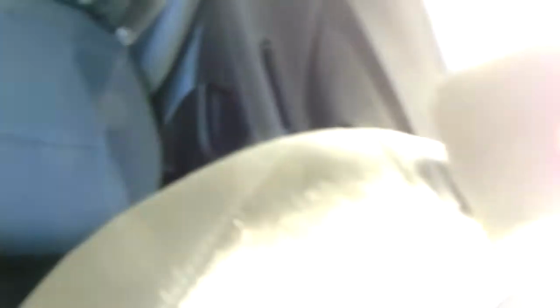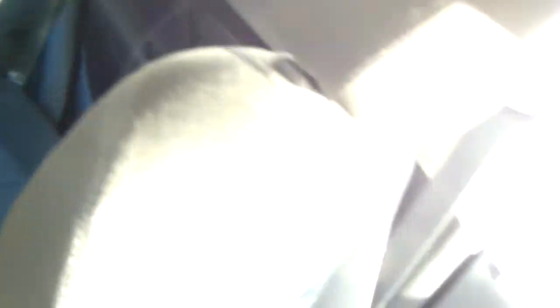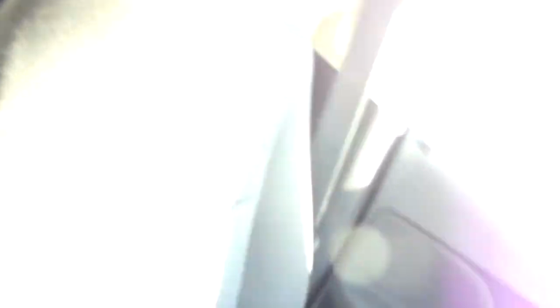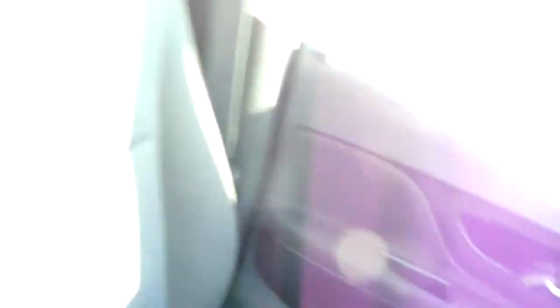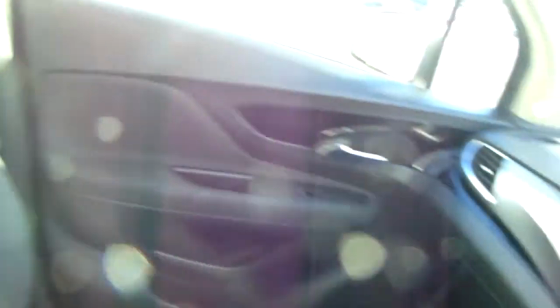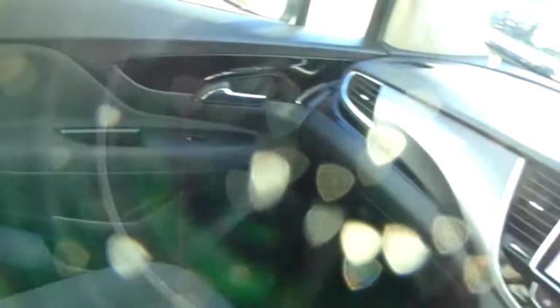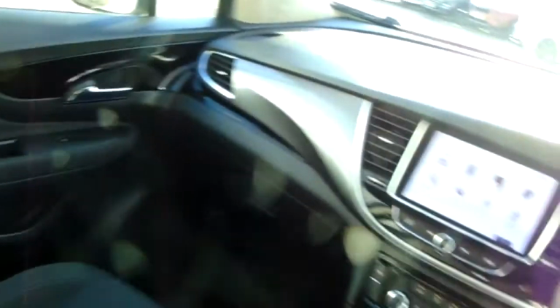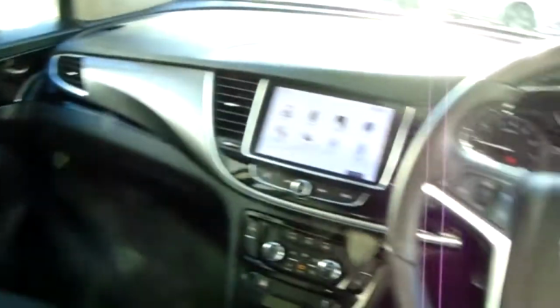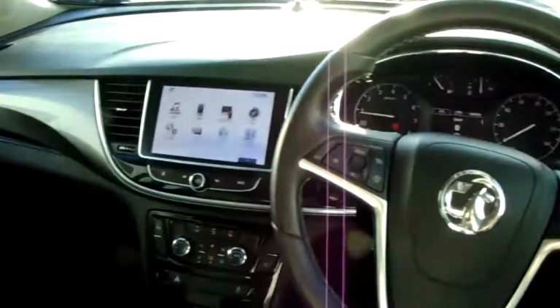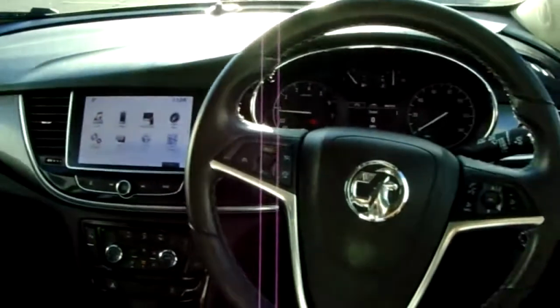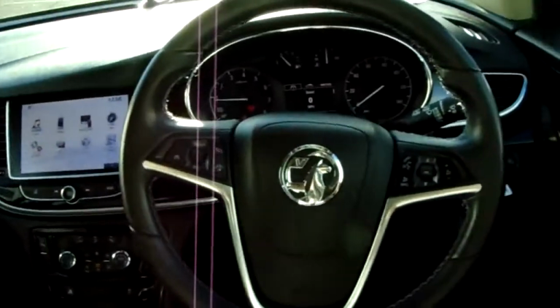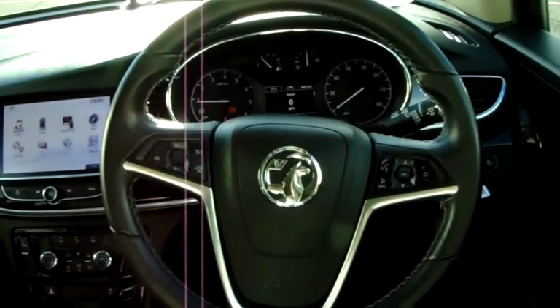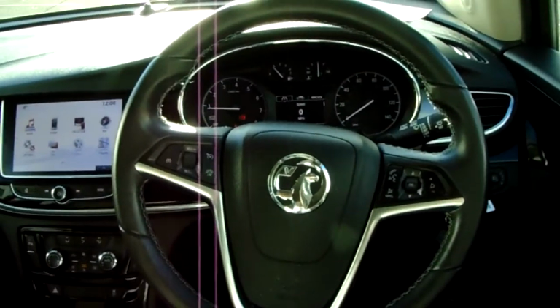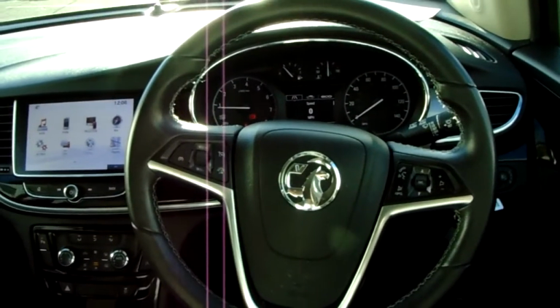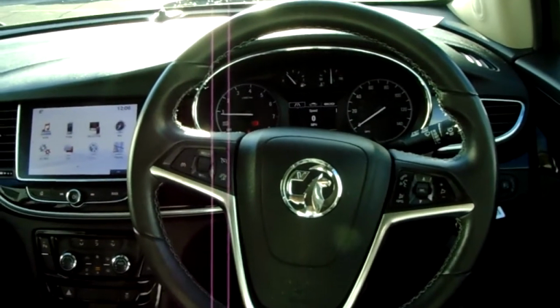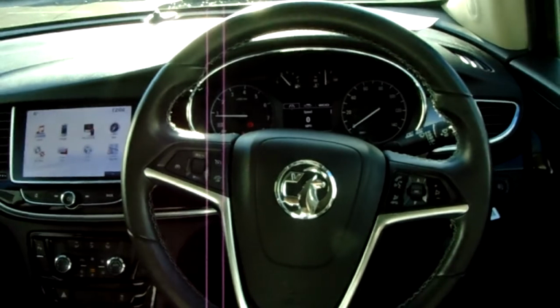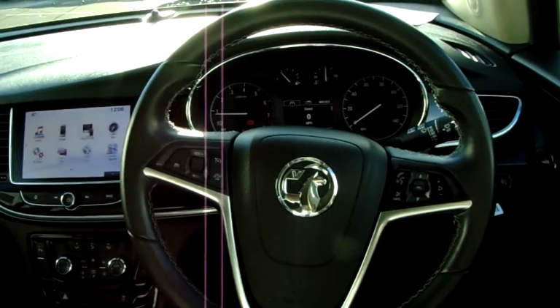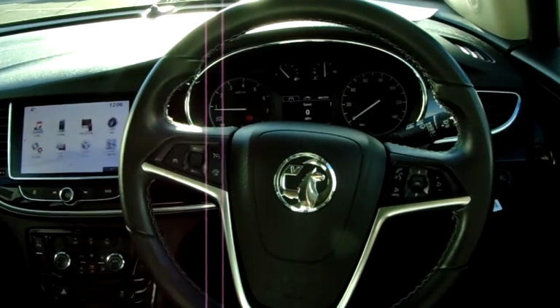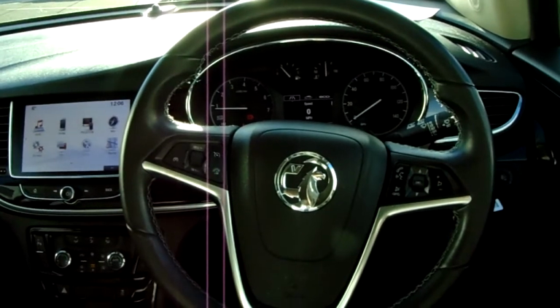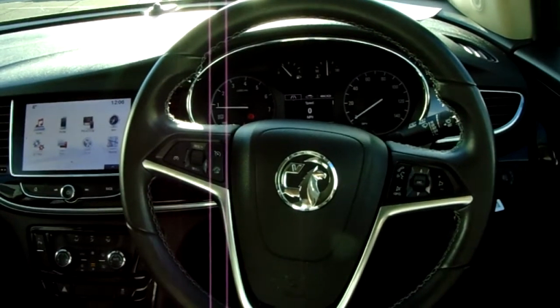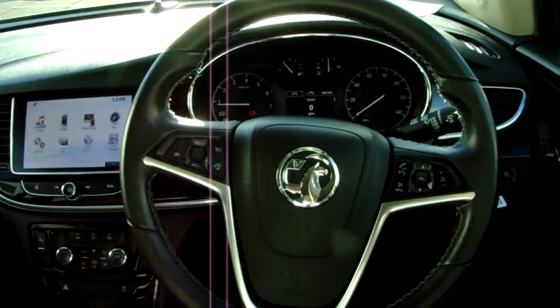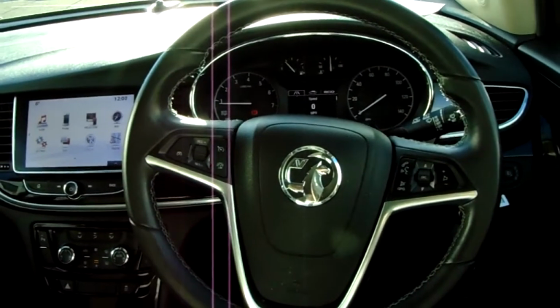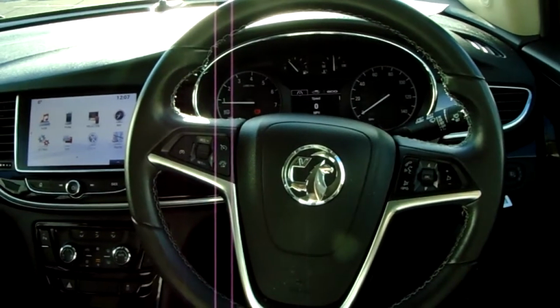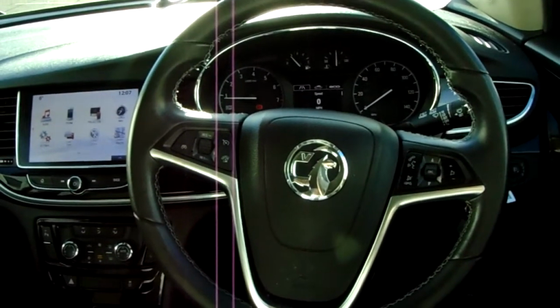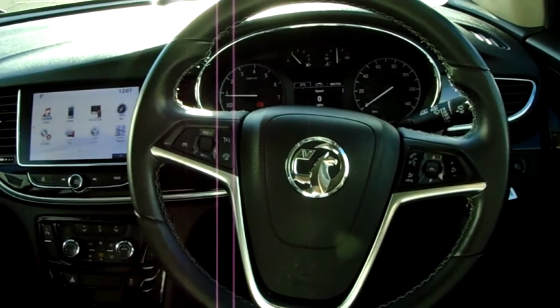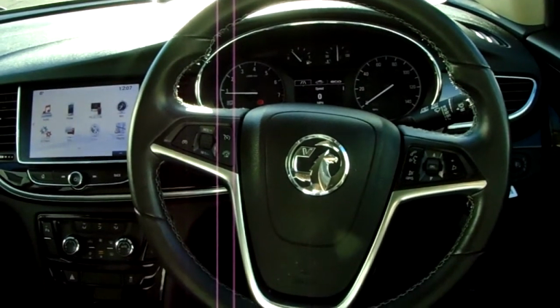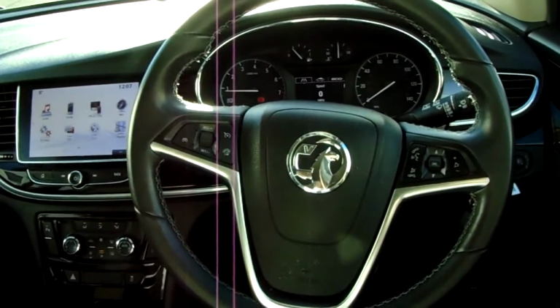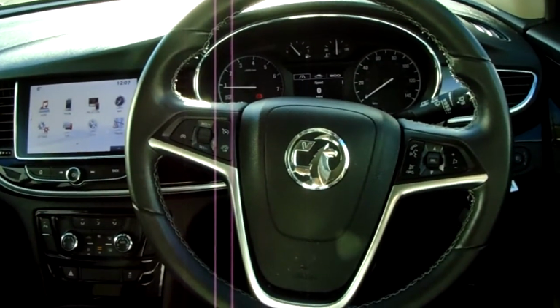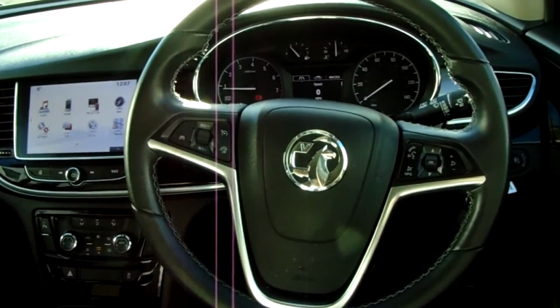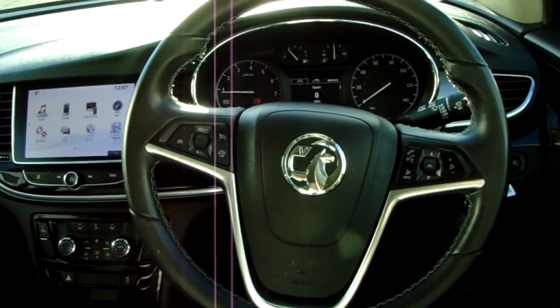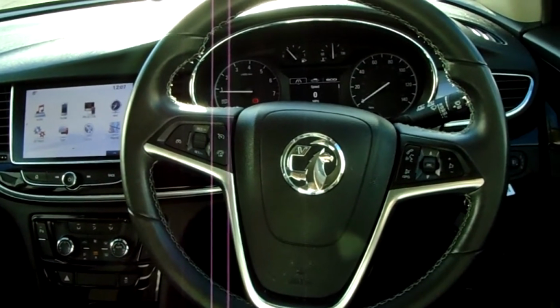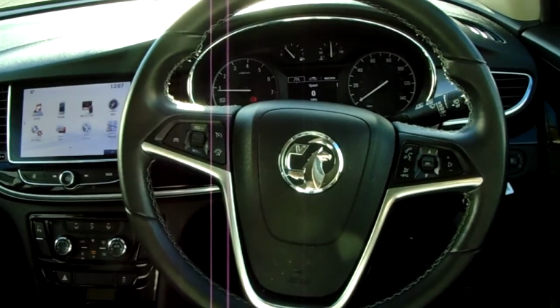Now if you'd like any more information on this car or you'd like to come and view it for yourself, just give us a quick visit in our showroom which is on Savile Street in Sheffield. Thanks for watching.